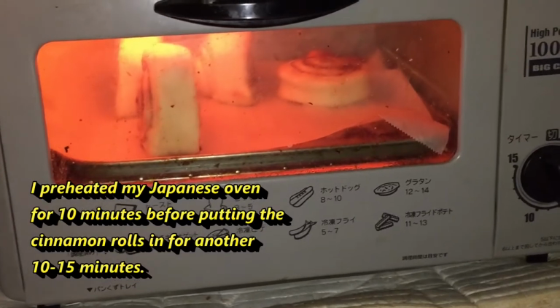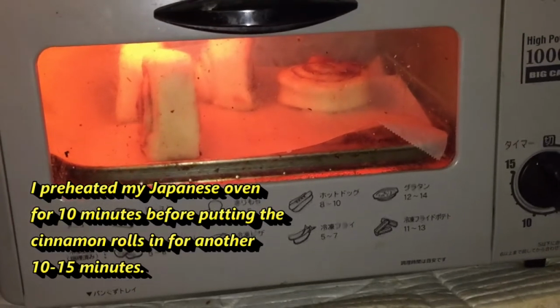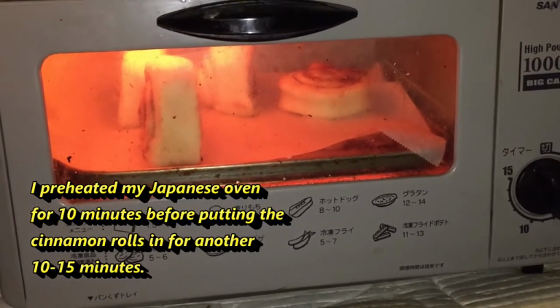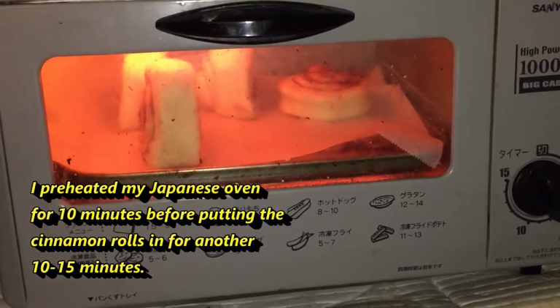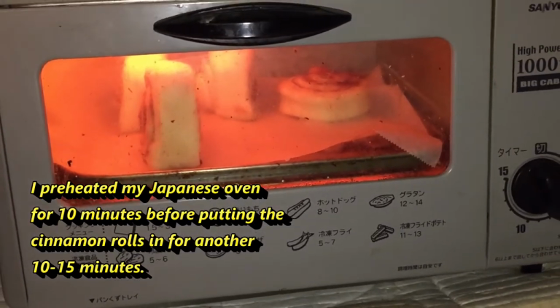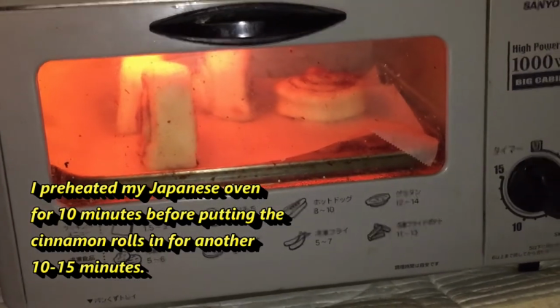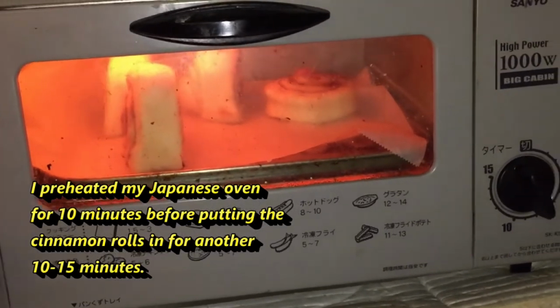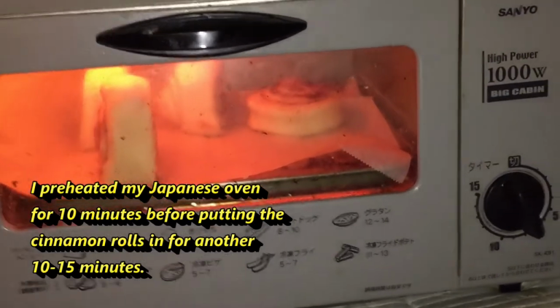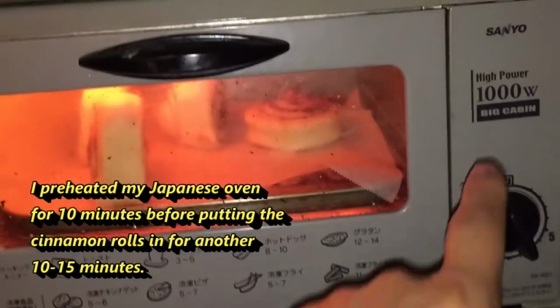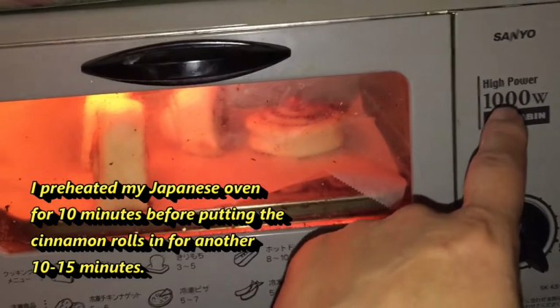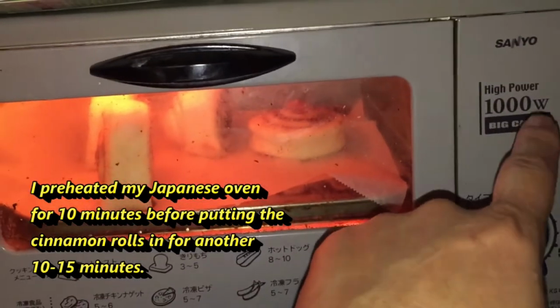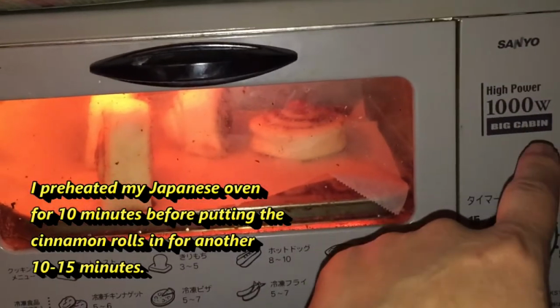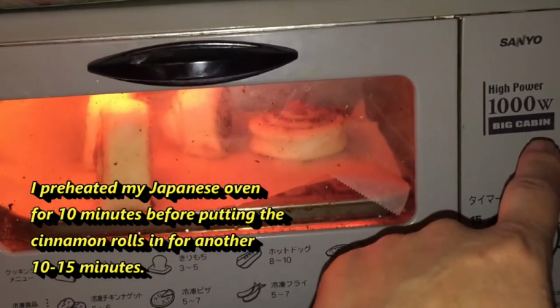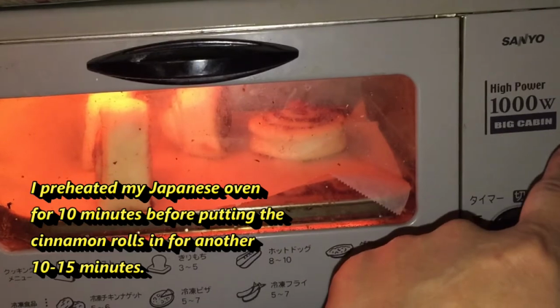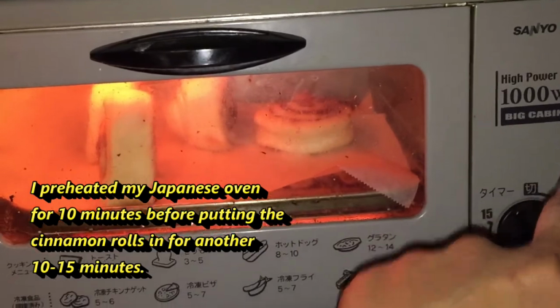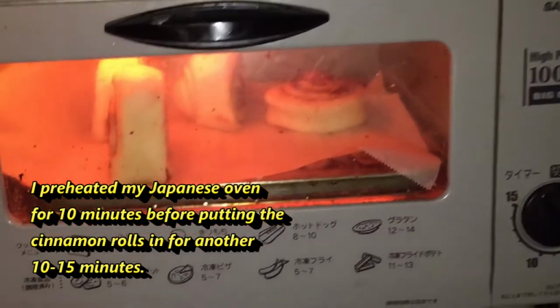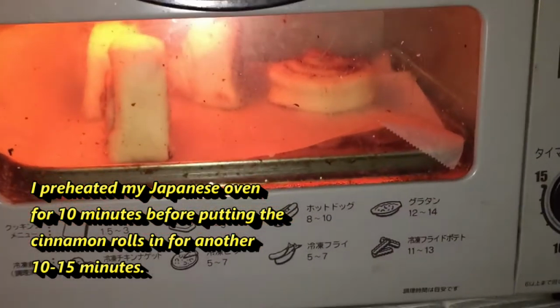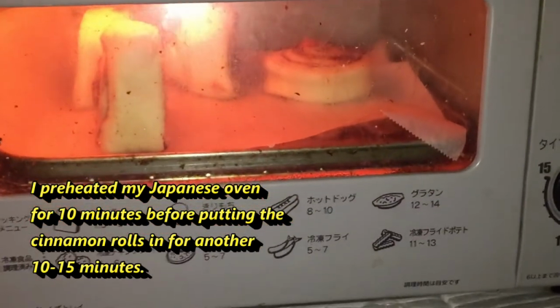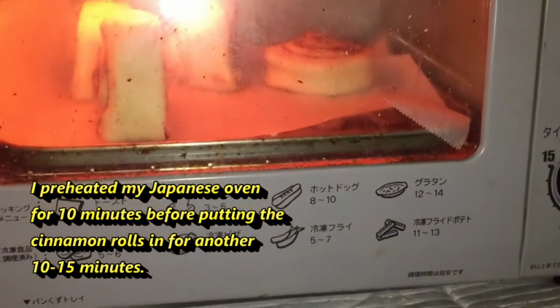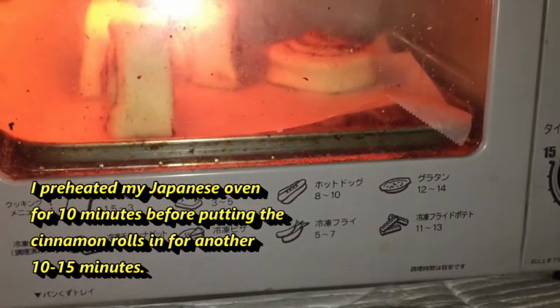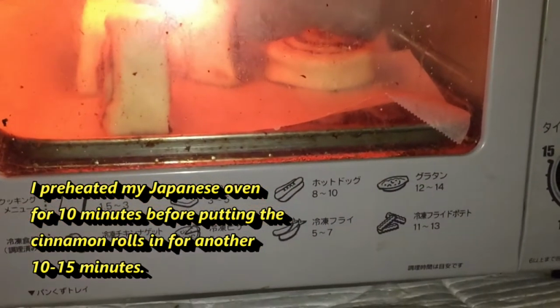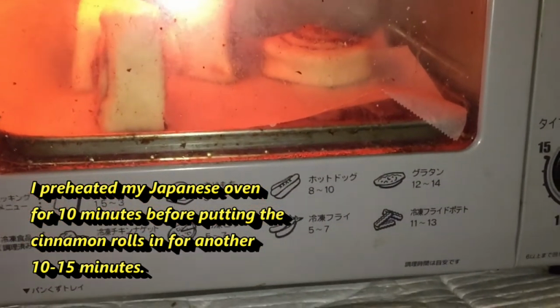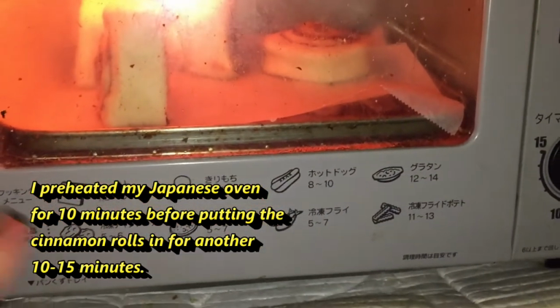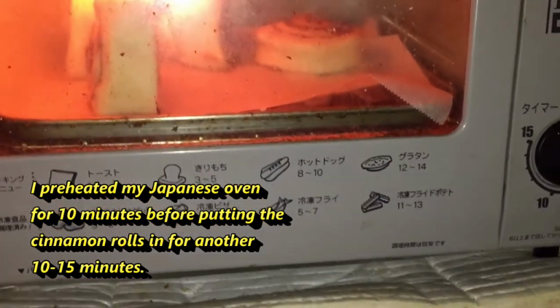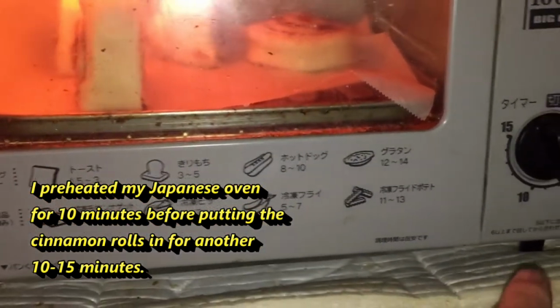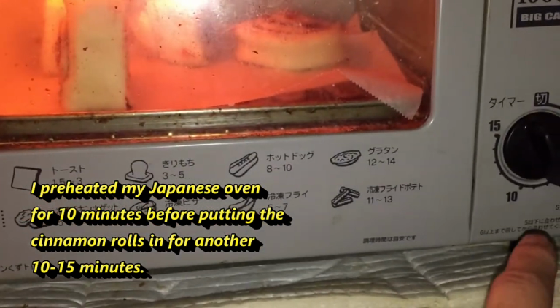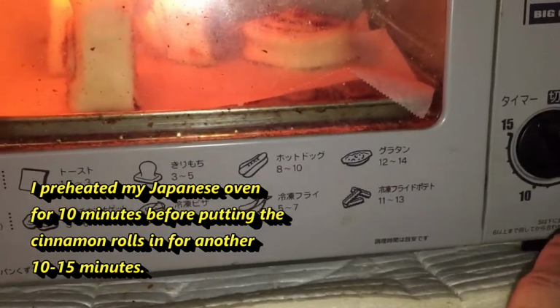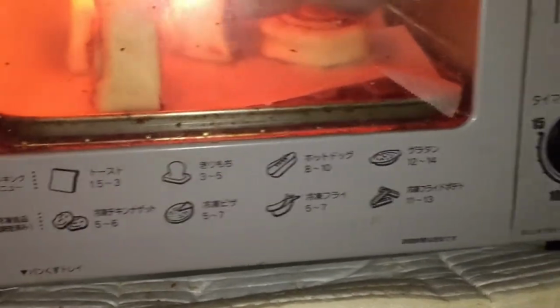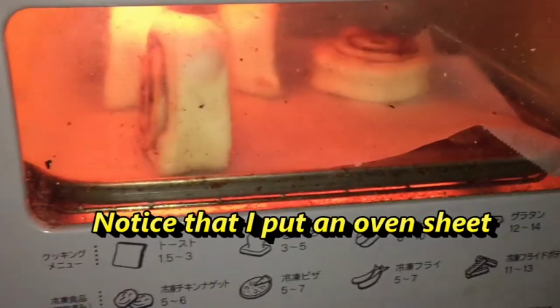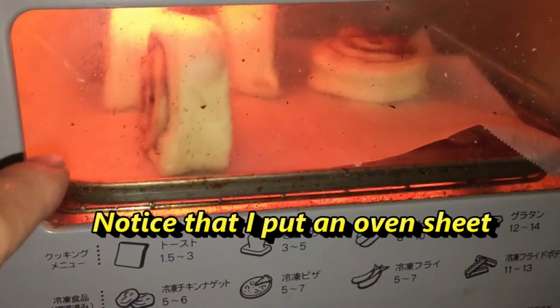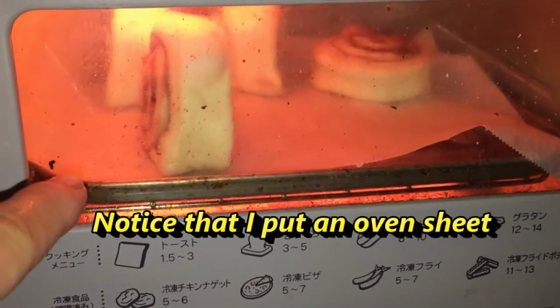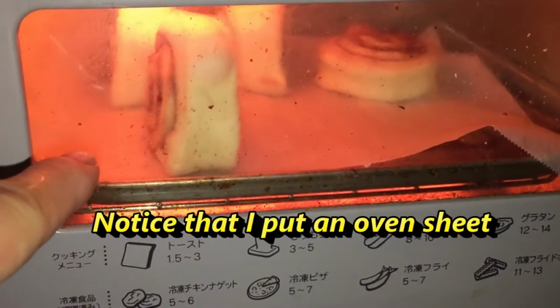This is my Japanese oven toaster — high power, 1000 watts. I'm going to try to cook it for about 10 minutes. Notice I have an oven sheet.